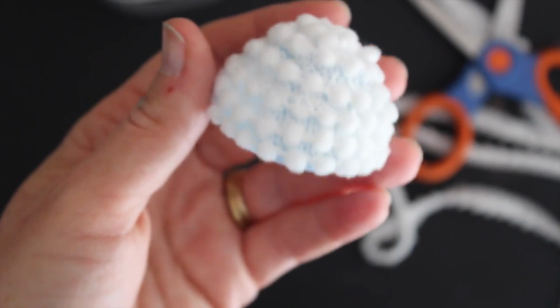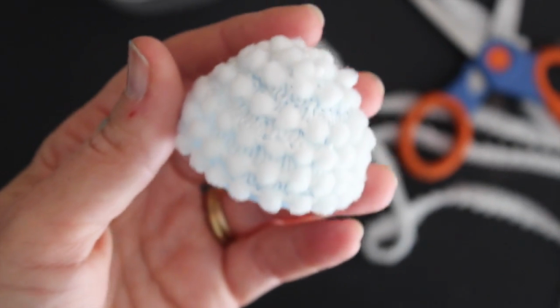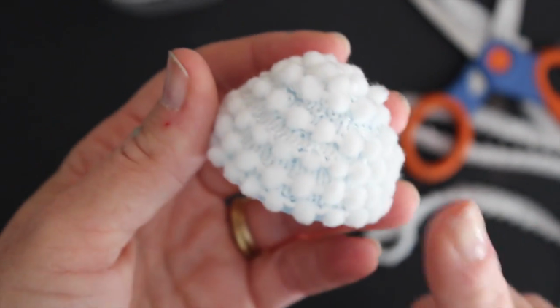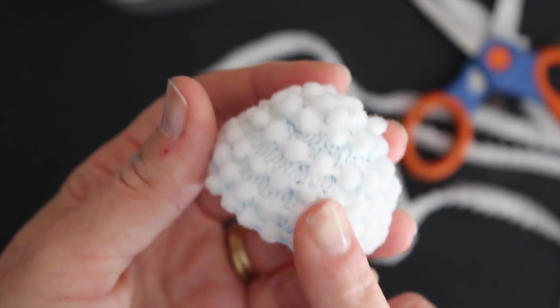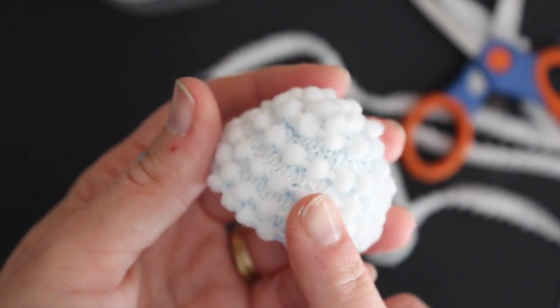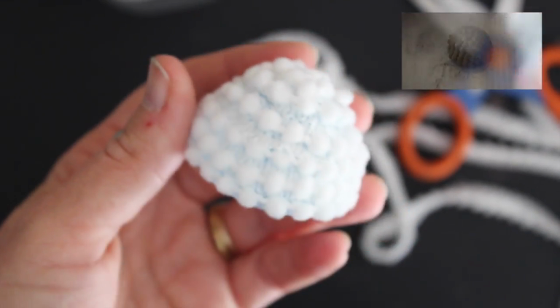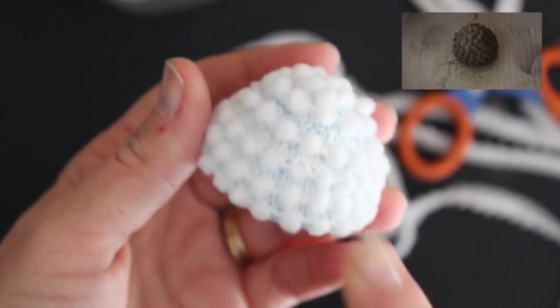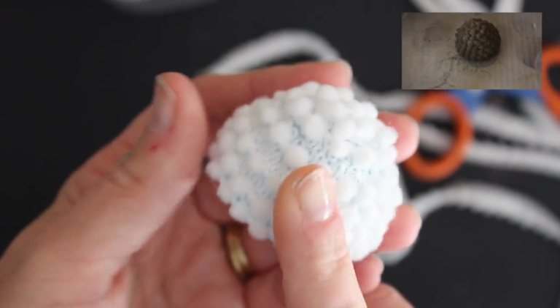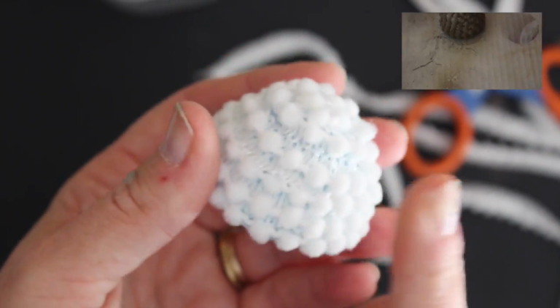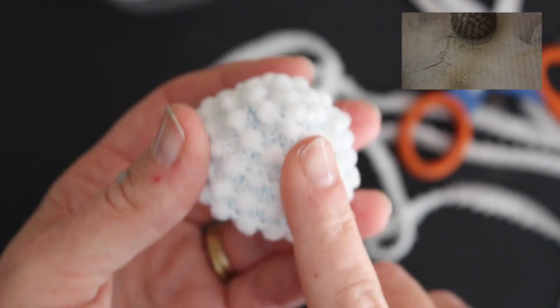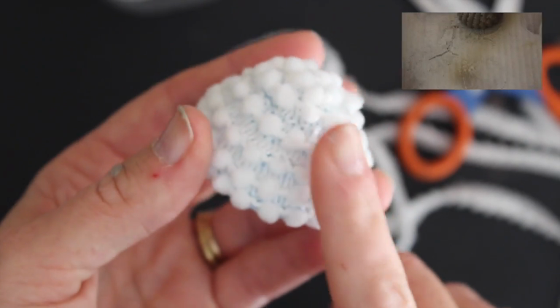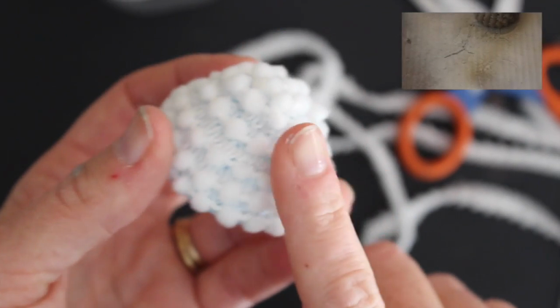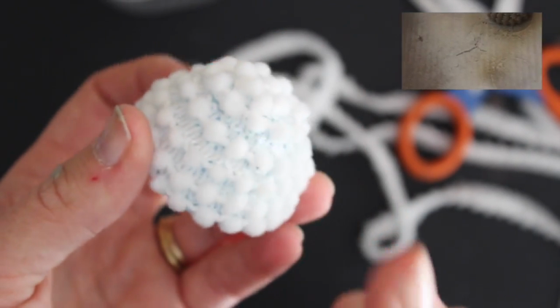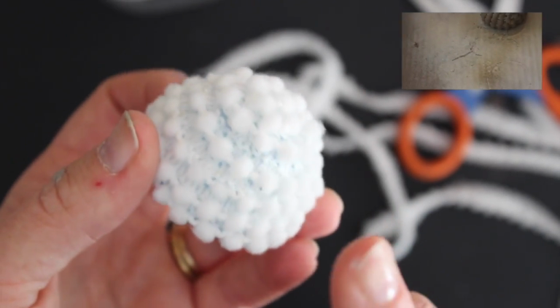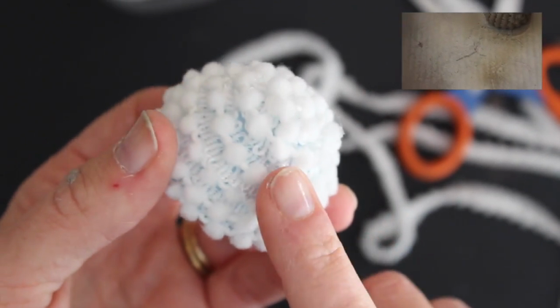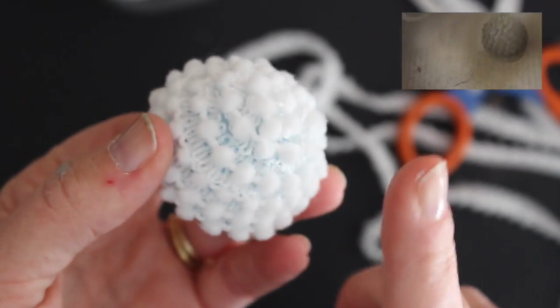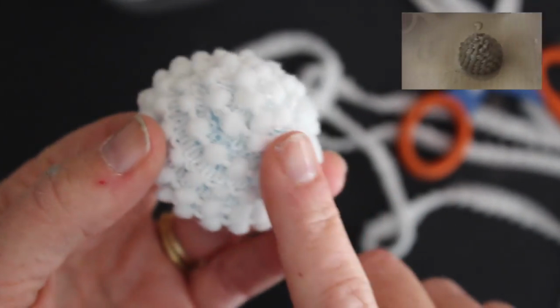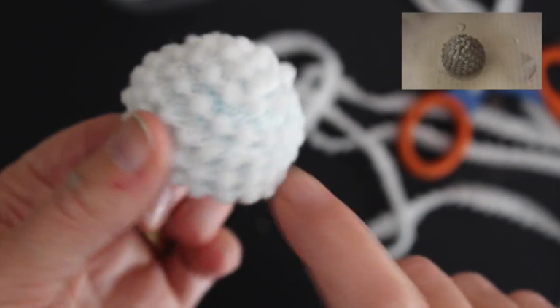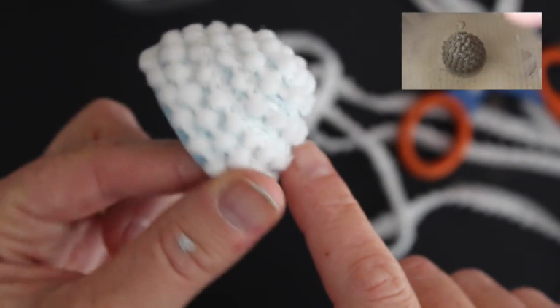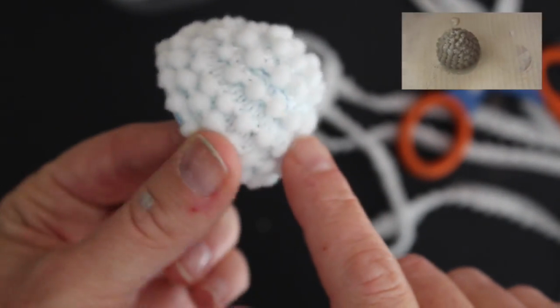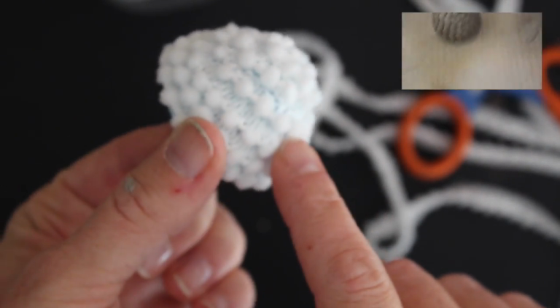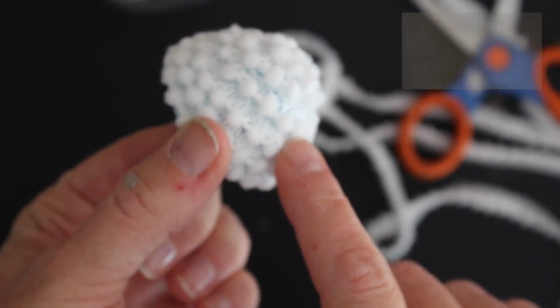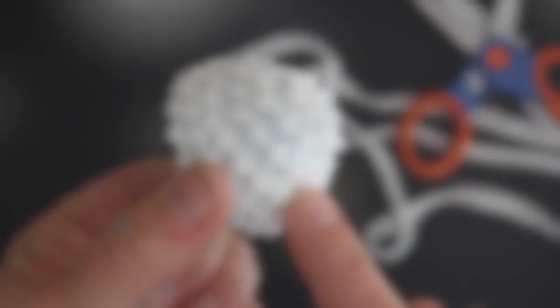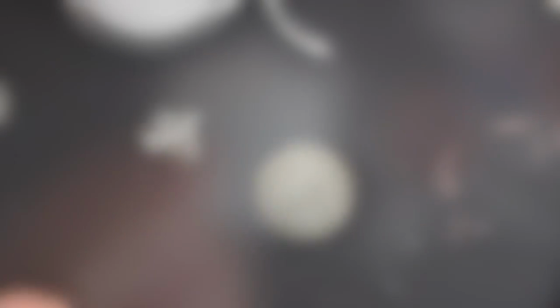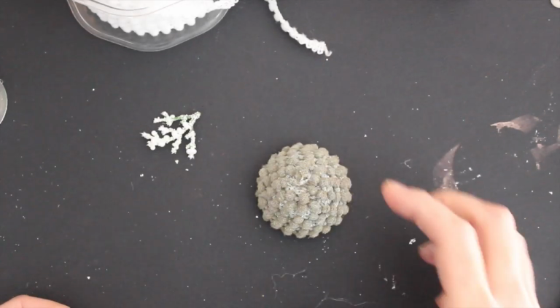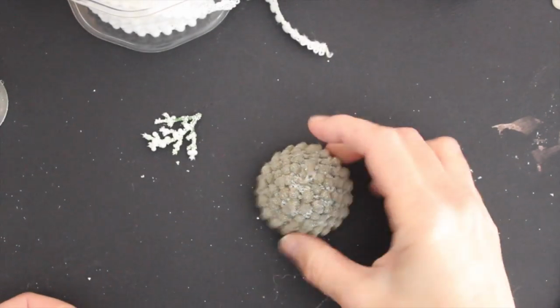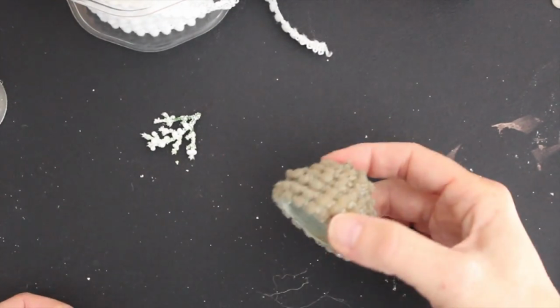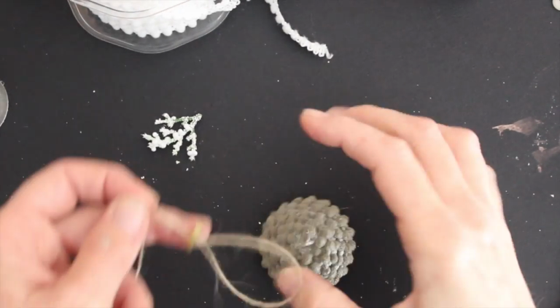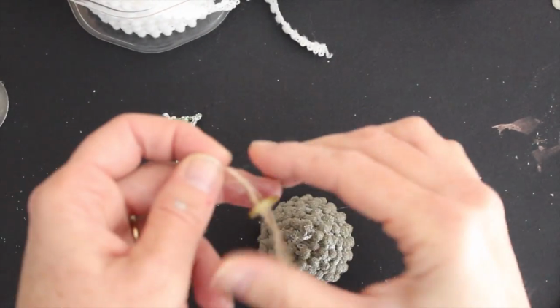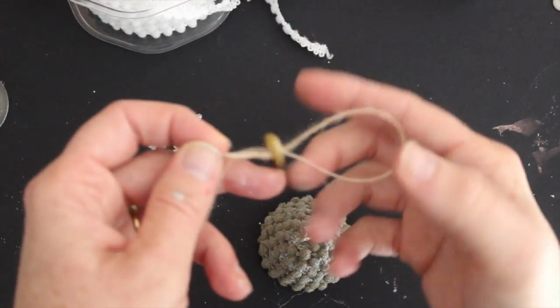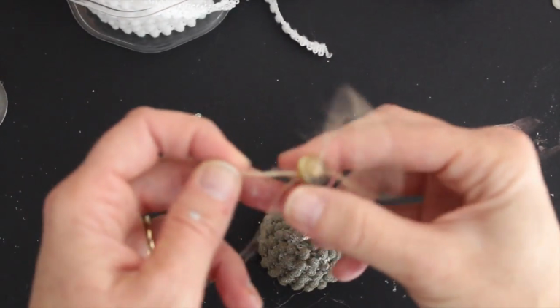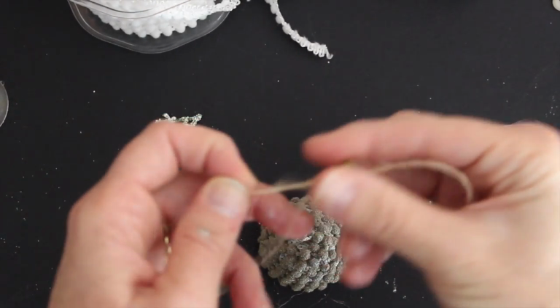Now we're going to give this some more color with Krylon Color Master metal paint and maybe a little bit of Glitter Blast too. Next we're just going to embellish the cap a little bit more.